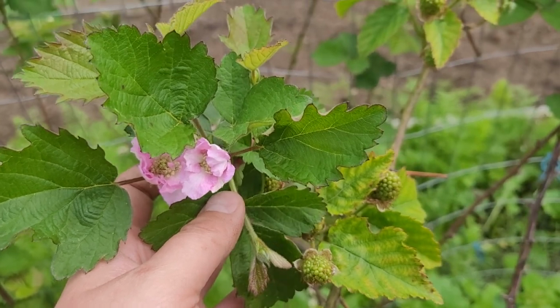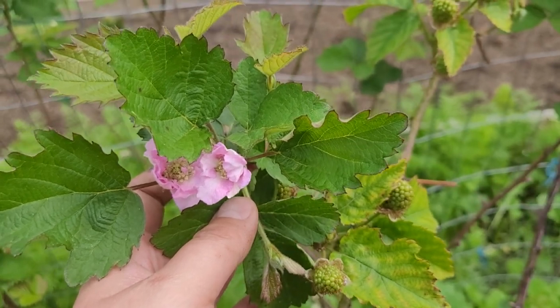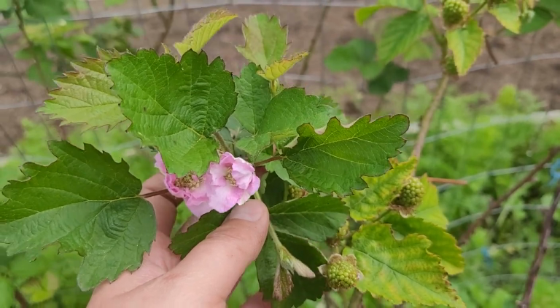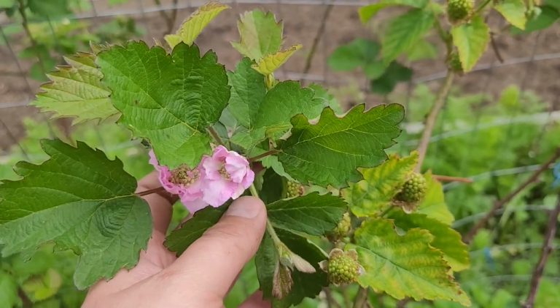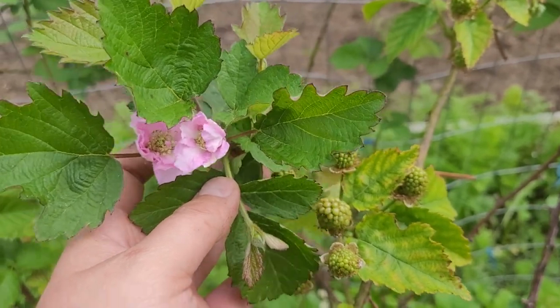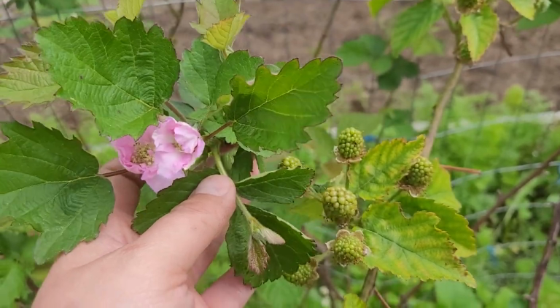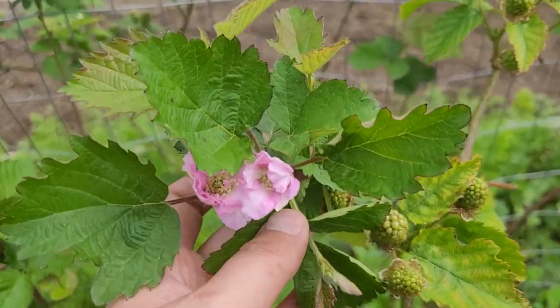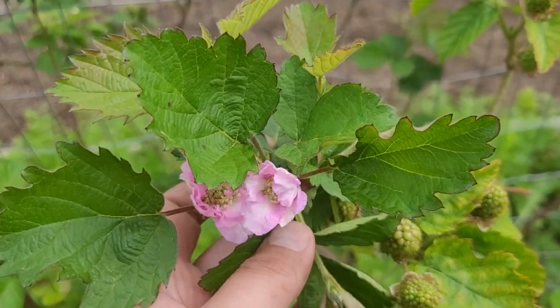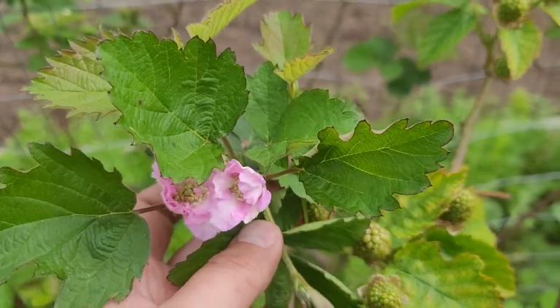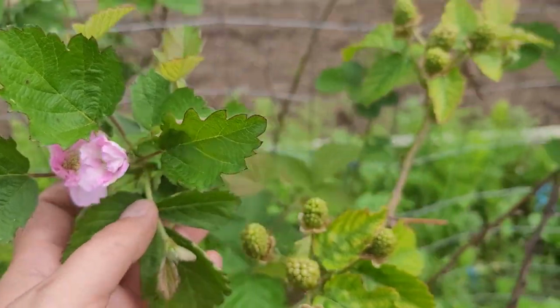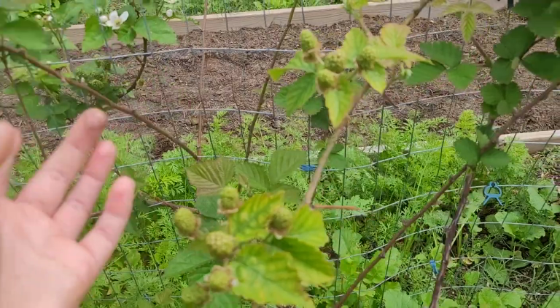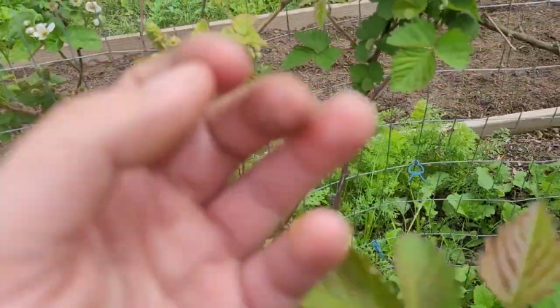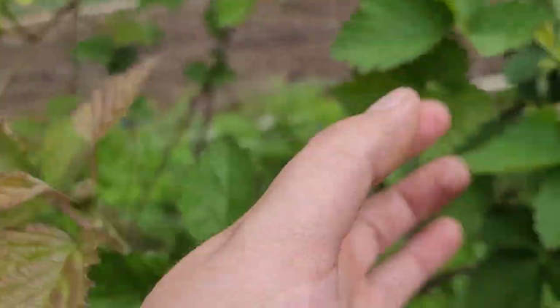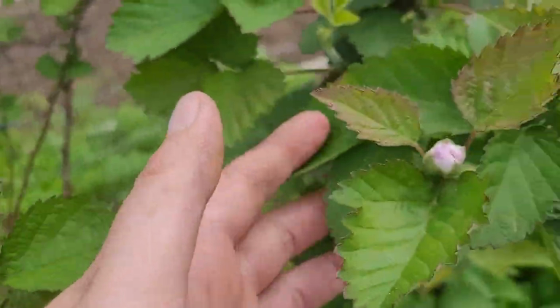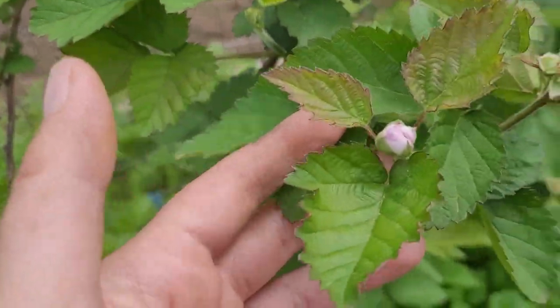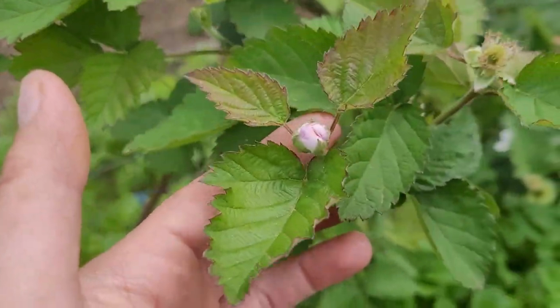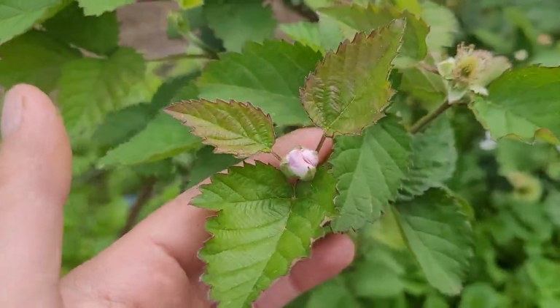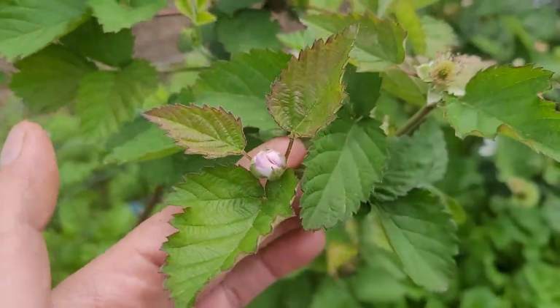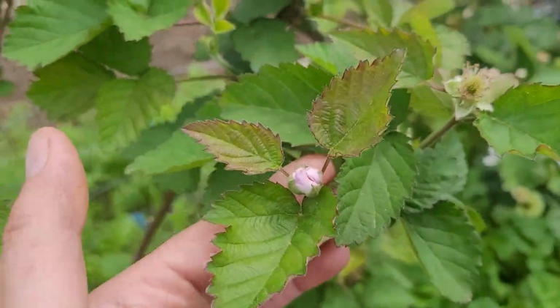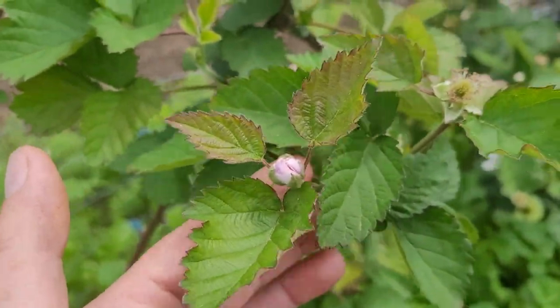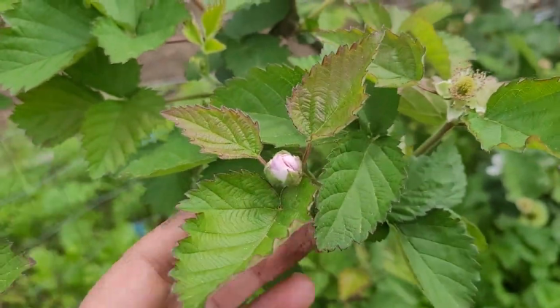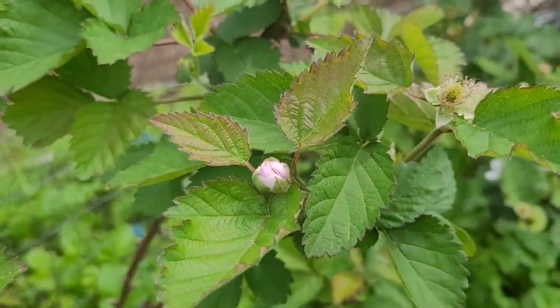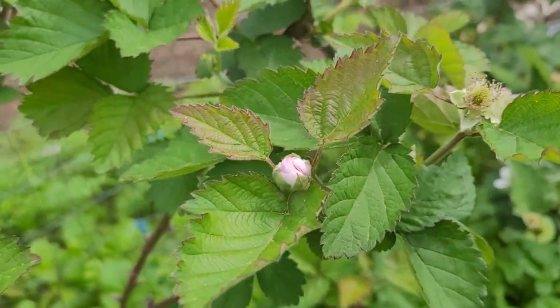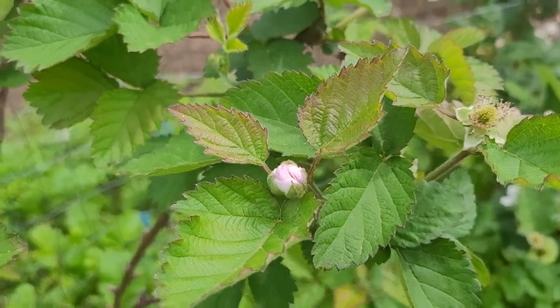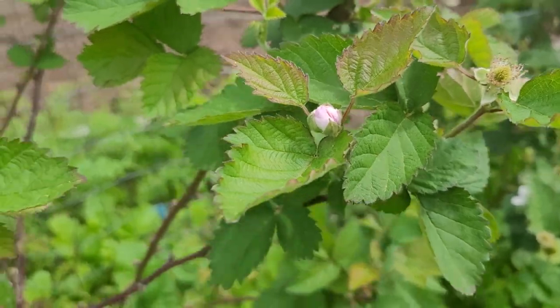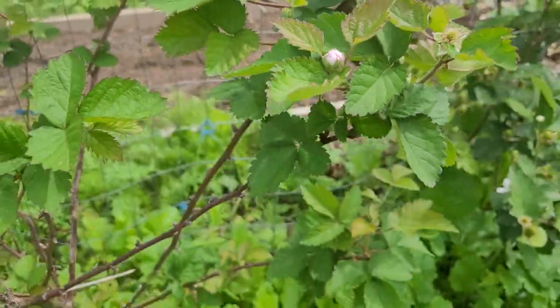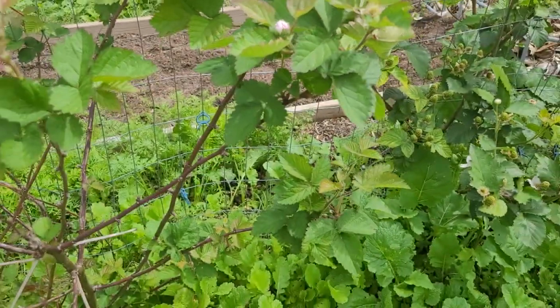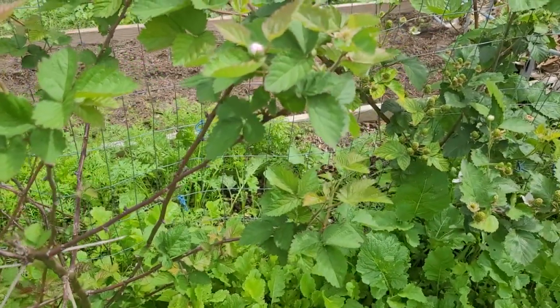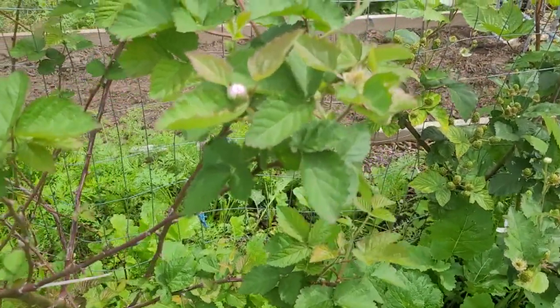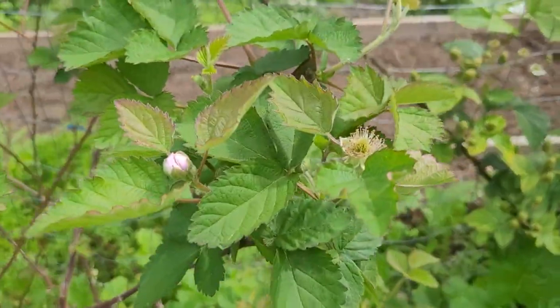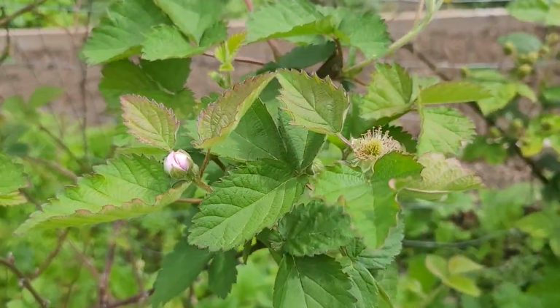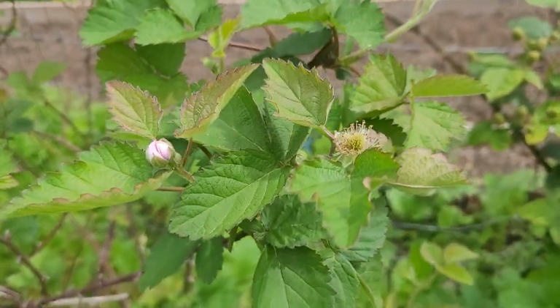I've never seen a pink flower on a blackberry before until these plants, and the crazy thing is that the plants can produce both — like one plant can produce both pink and white flowers, which surprised me because I thought some would produce pink and some would produce white. But it seems to be a mix of them, so I never know what kind of flowers we're going to get.